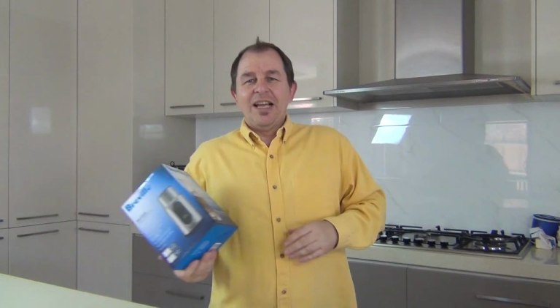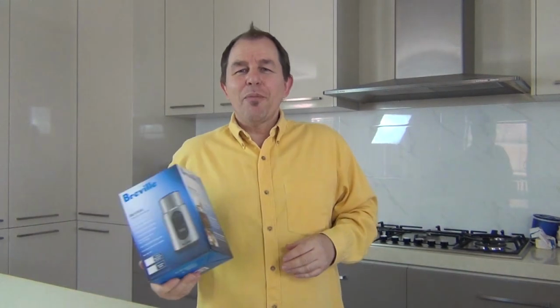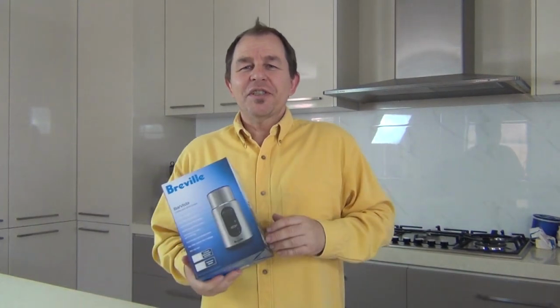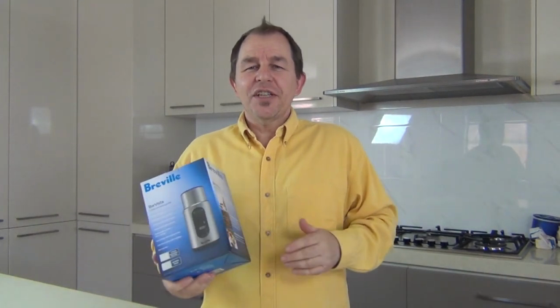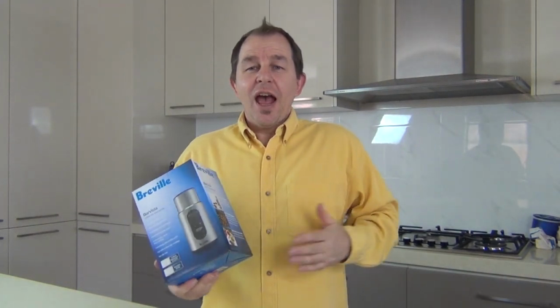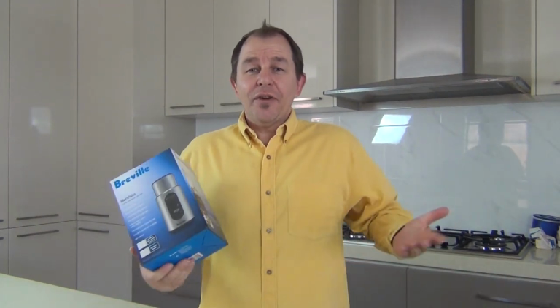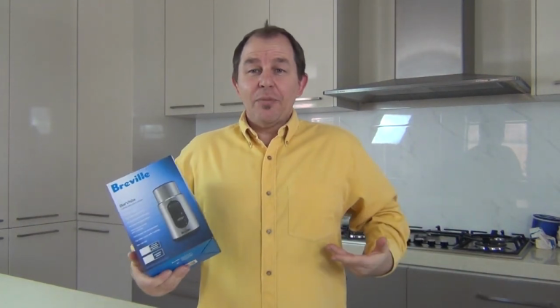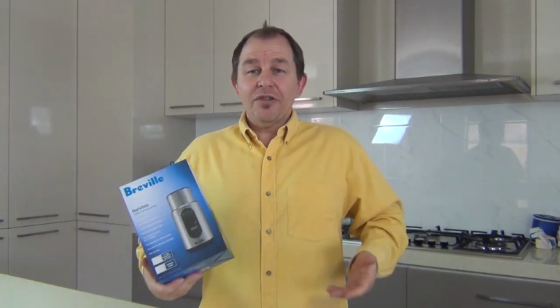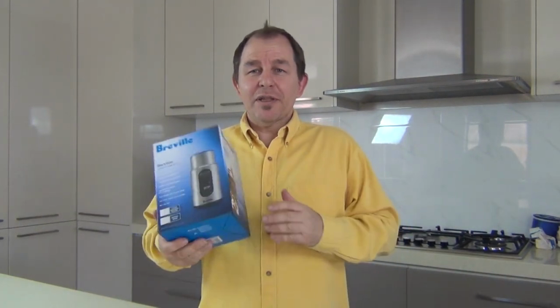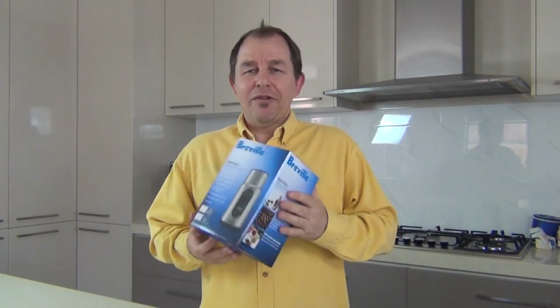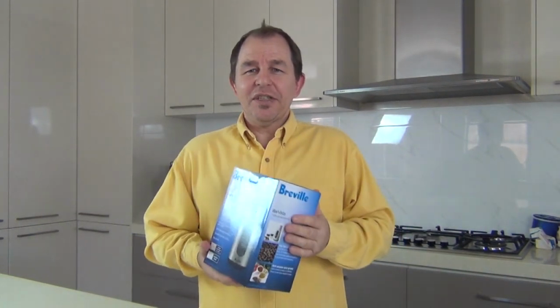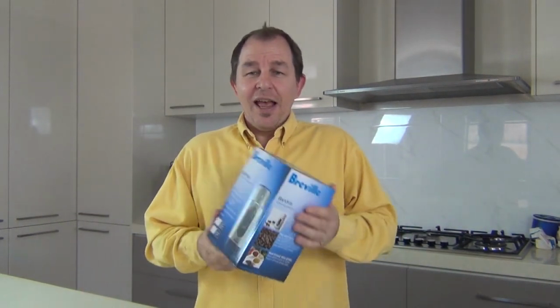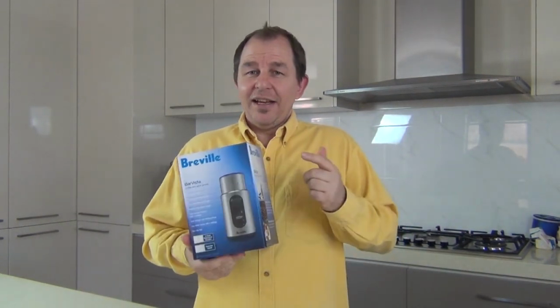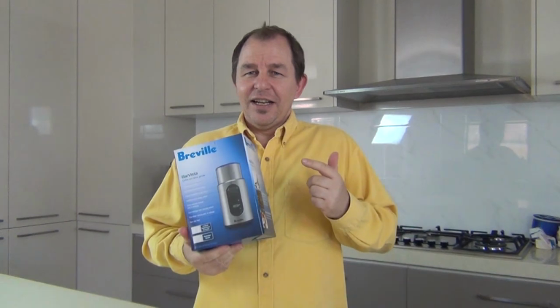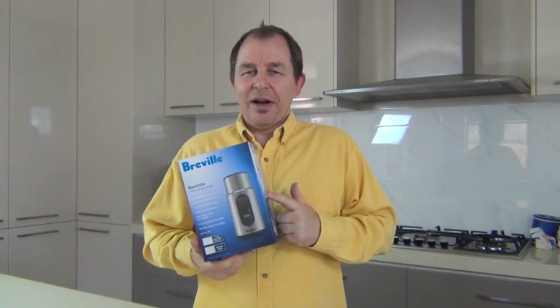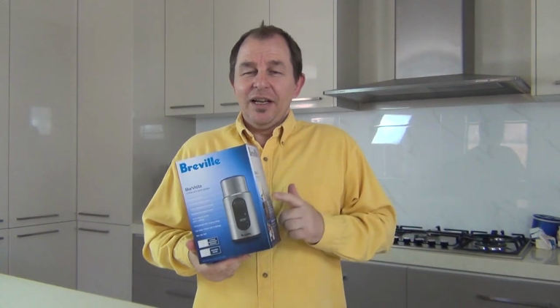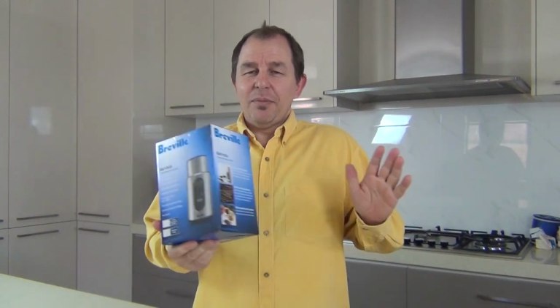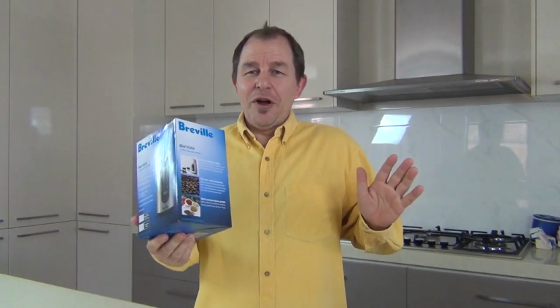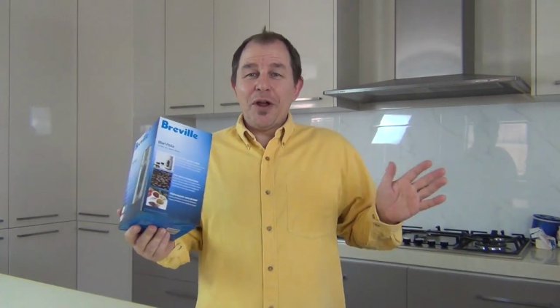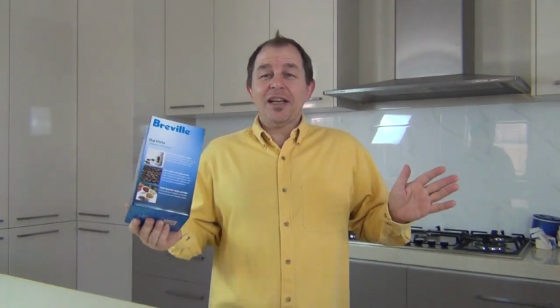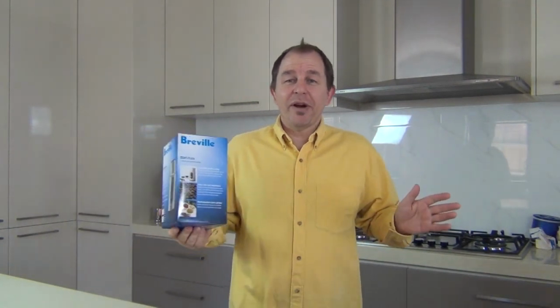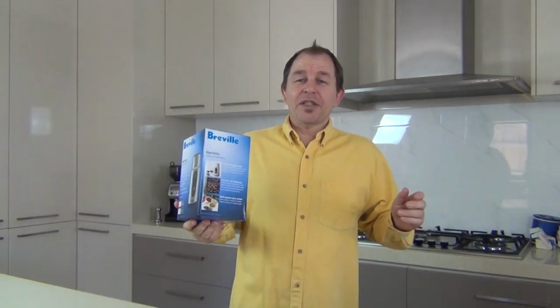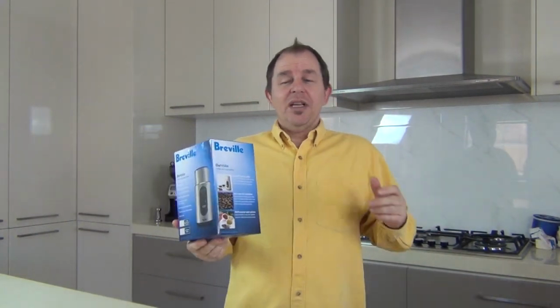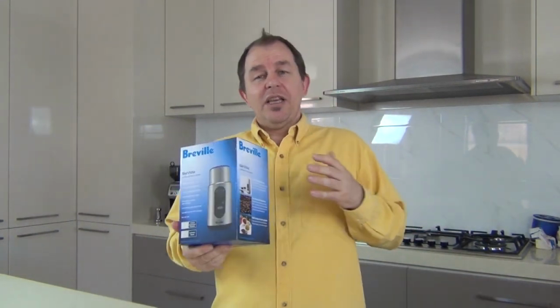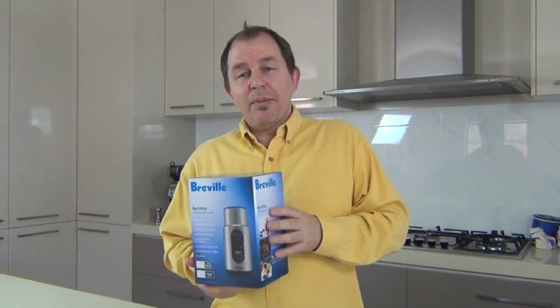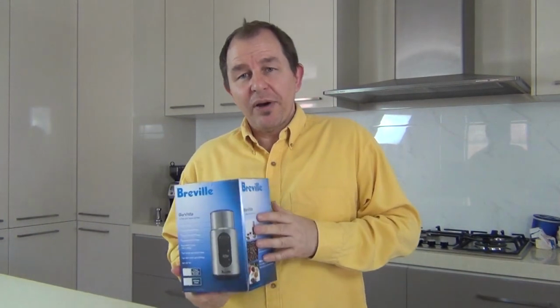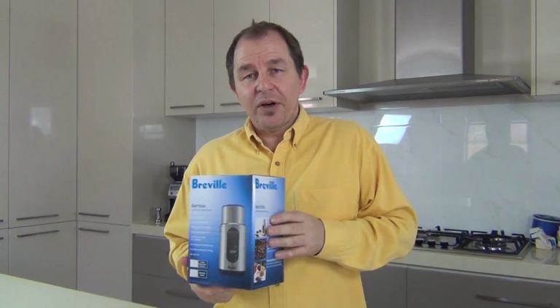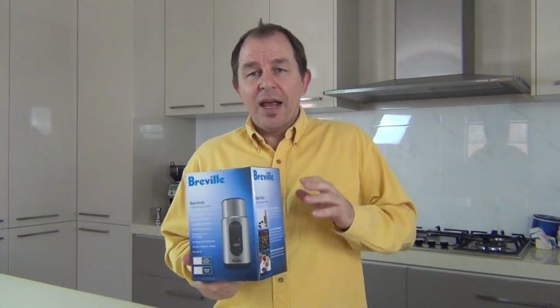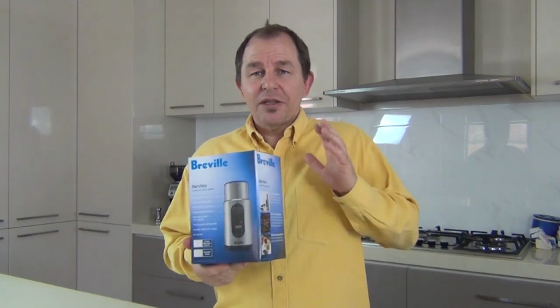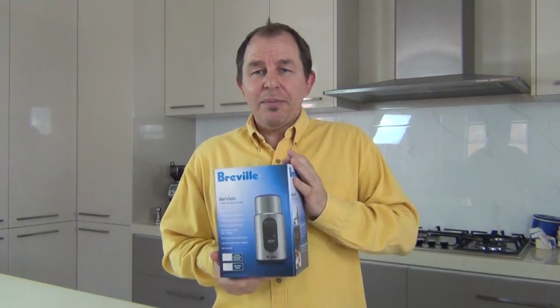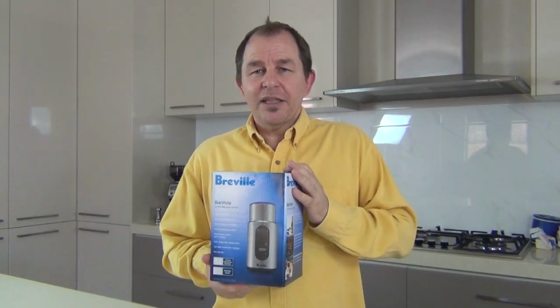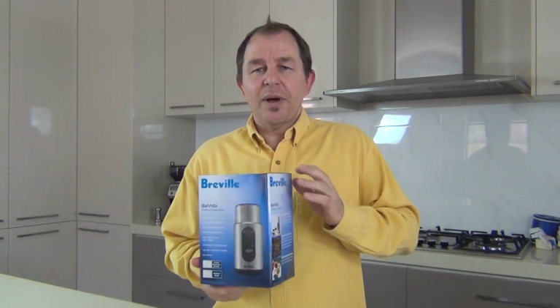Hi and welcome to Steve's kitchen. I've got the yellow peril on so it must be another unboxing and it's another Breville. Now I promise you I've got no connection with Breville whatsoever but I keep coming up with Breville products, and there's a reason behind this one as well.